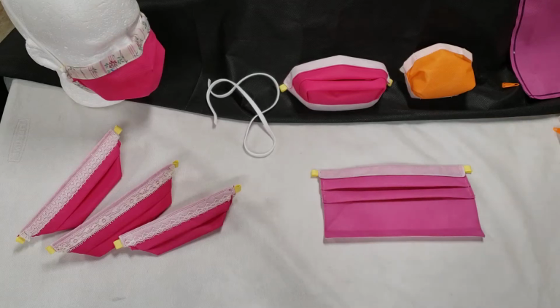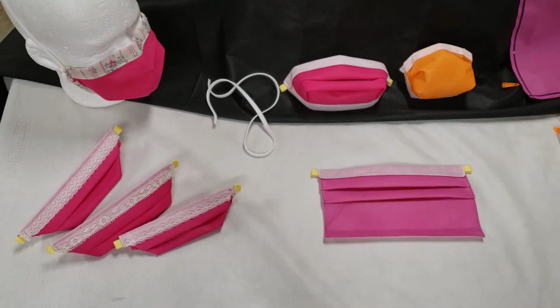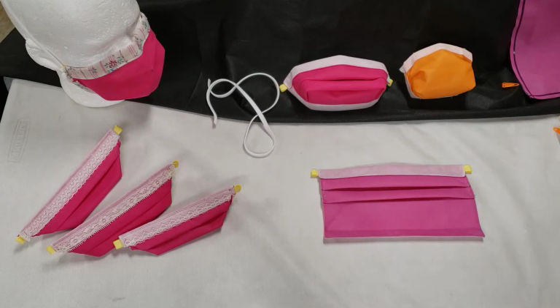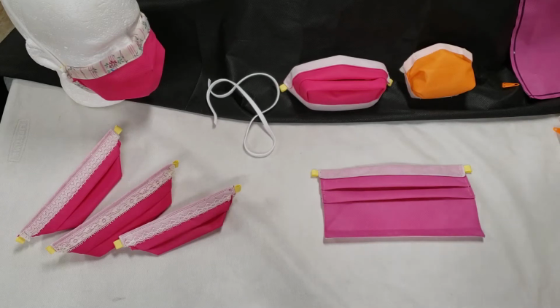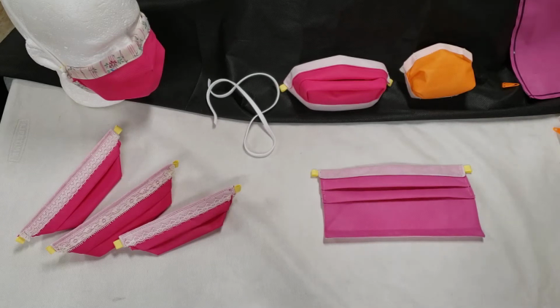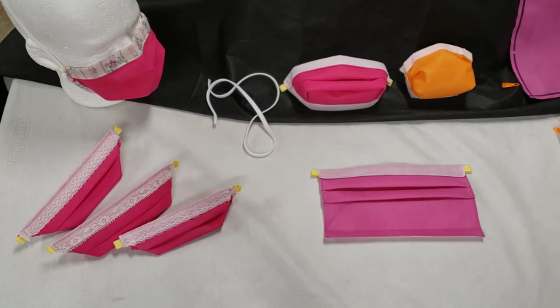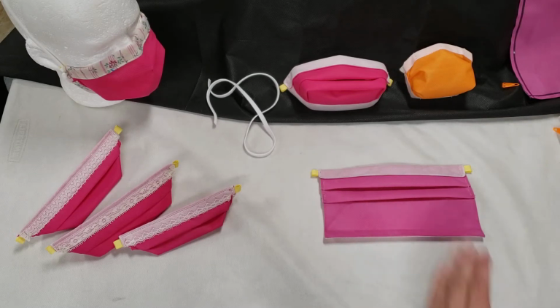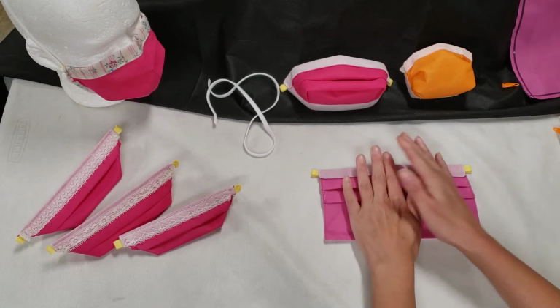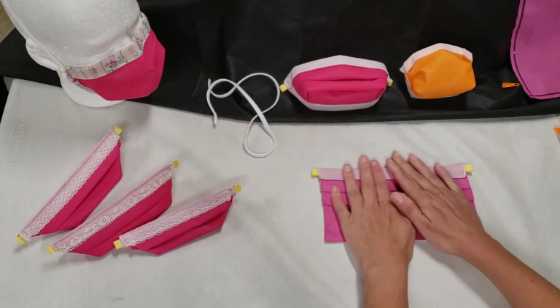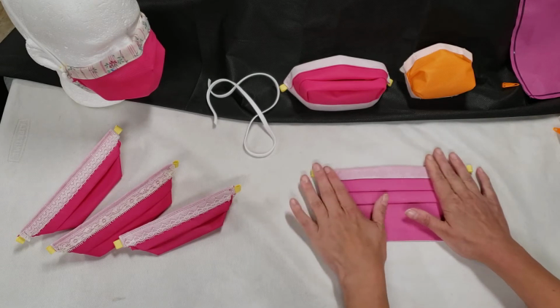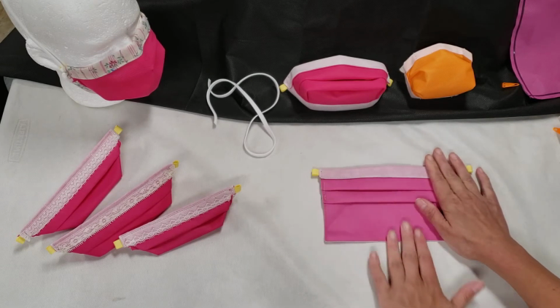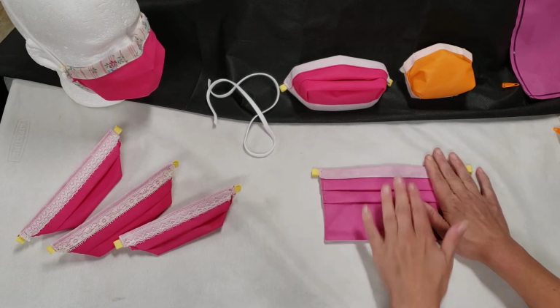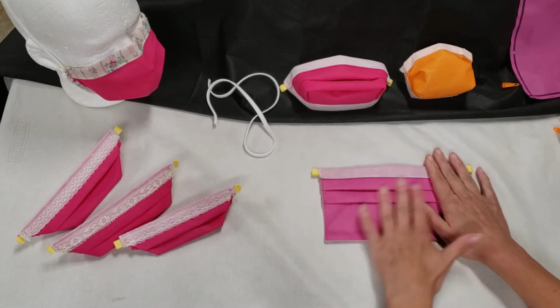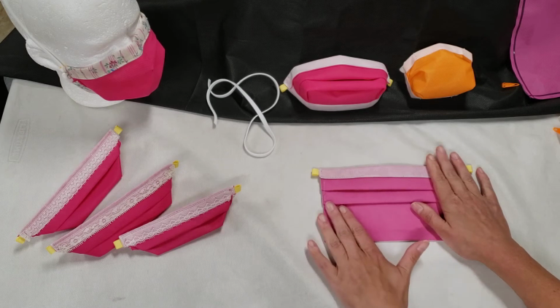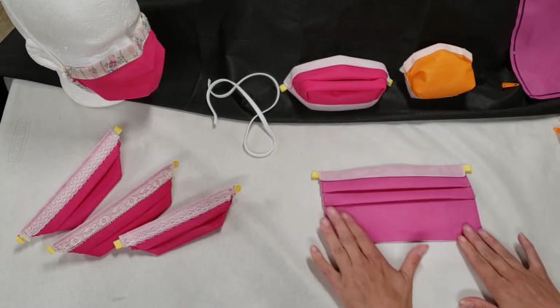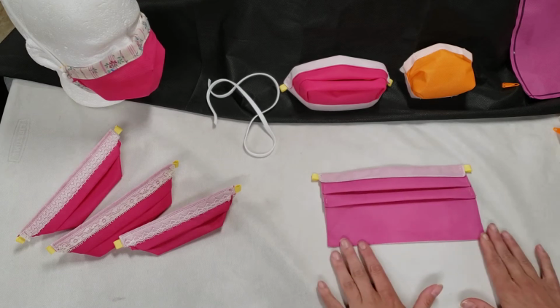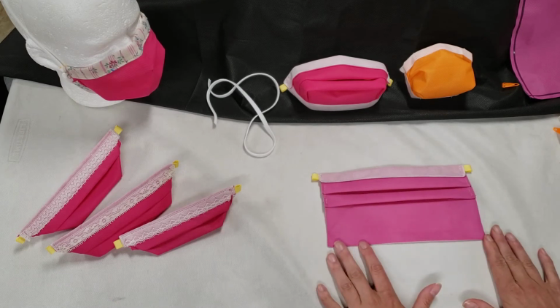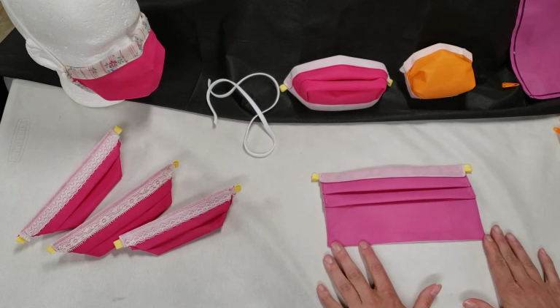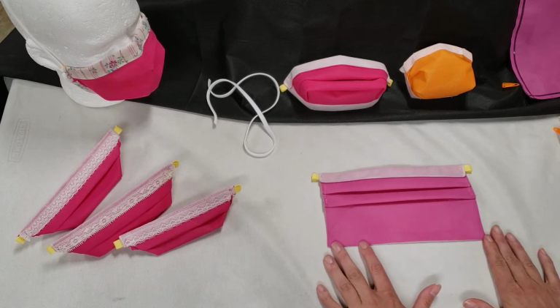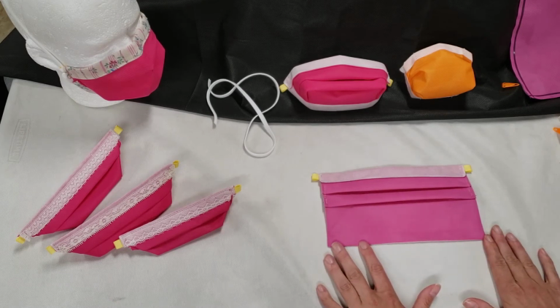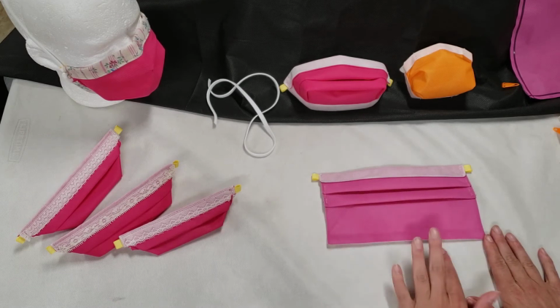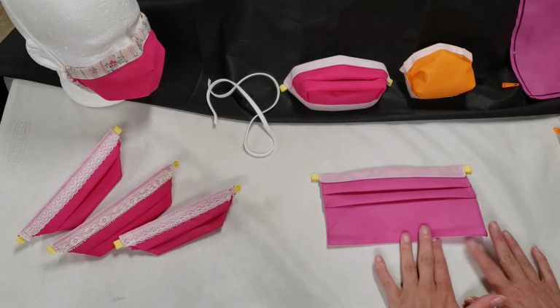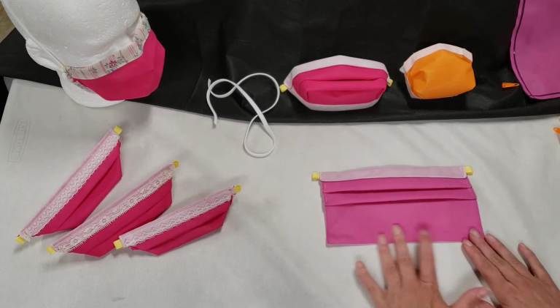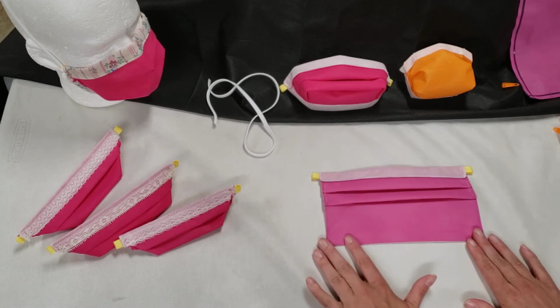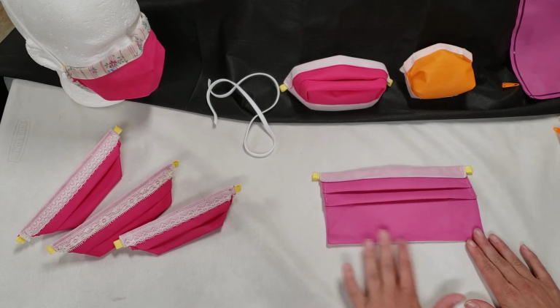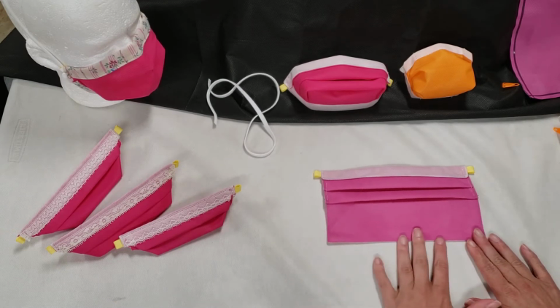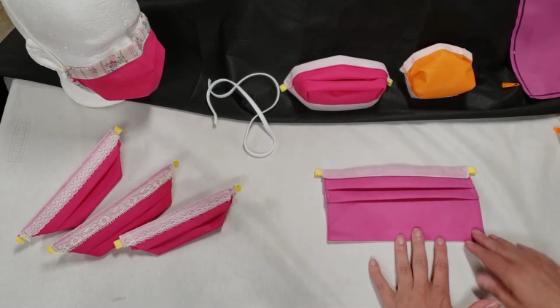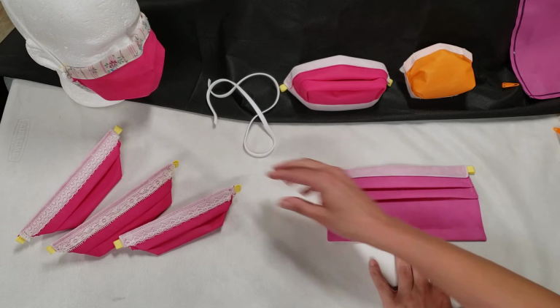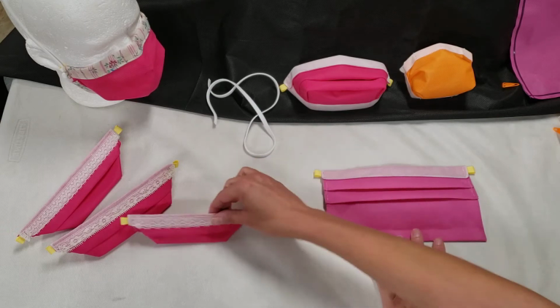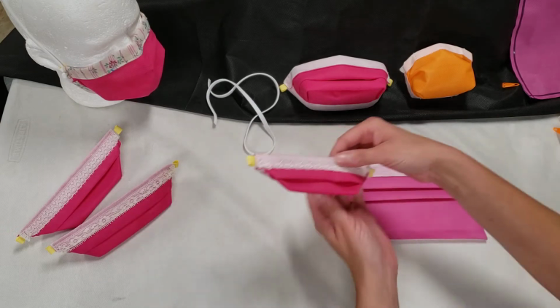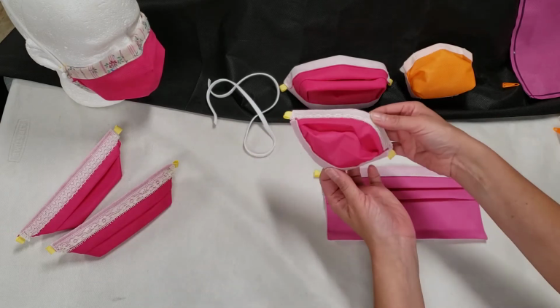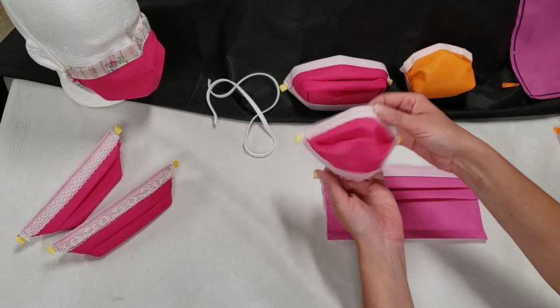This is just a quick tutorial to go over the final folding stages for the Maker Mask Origami, which creates the three-dimensional shape.